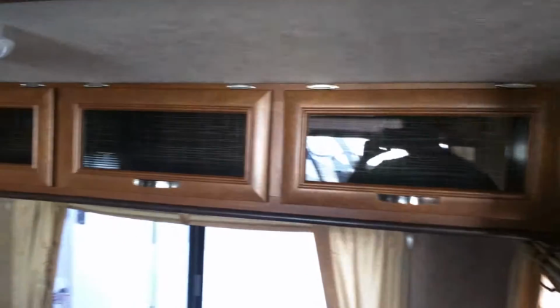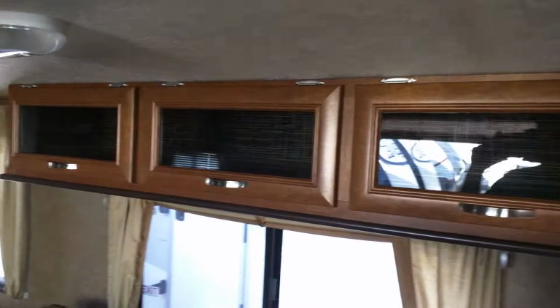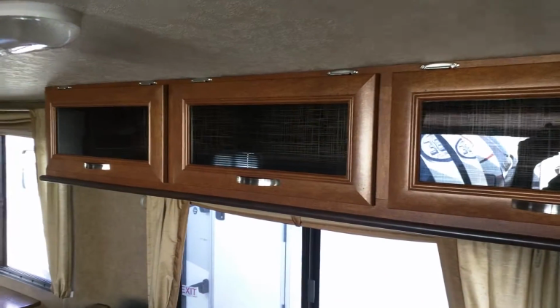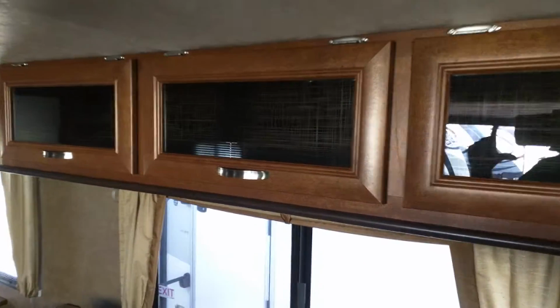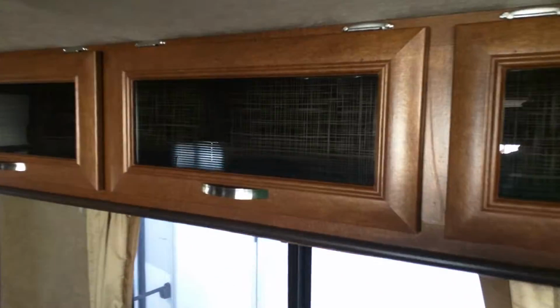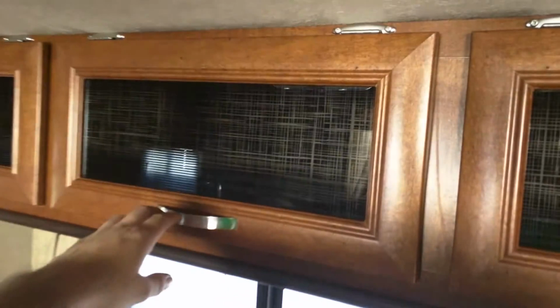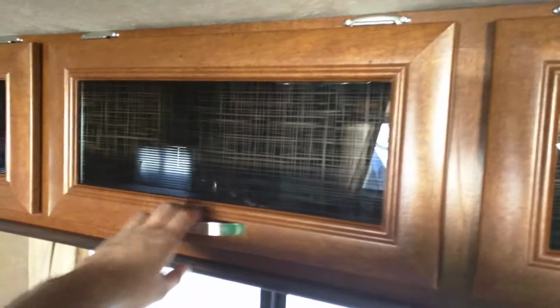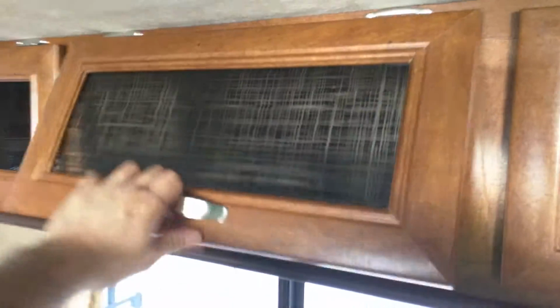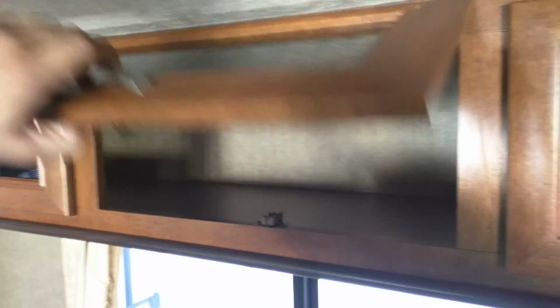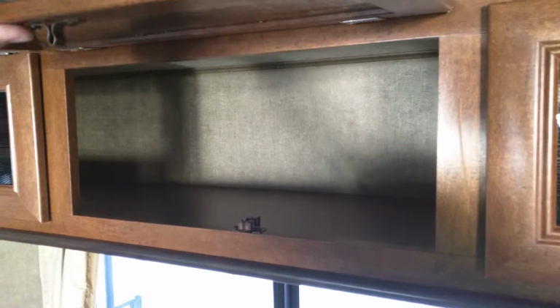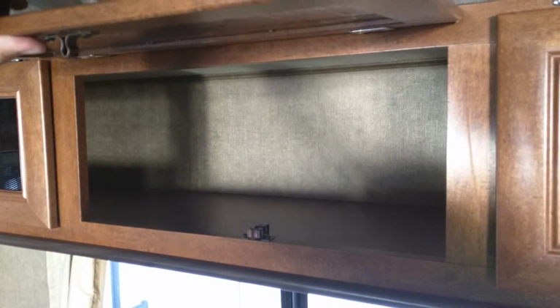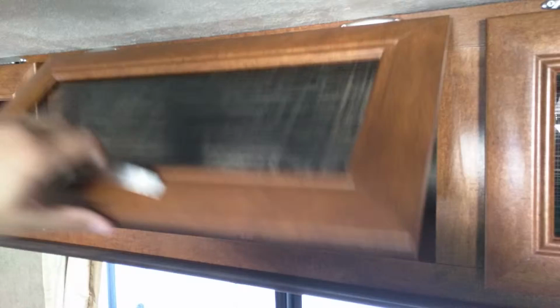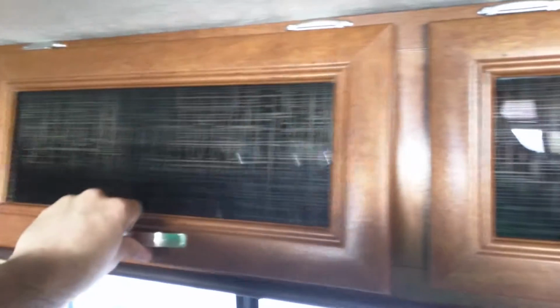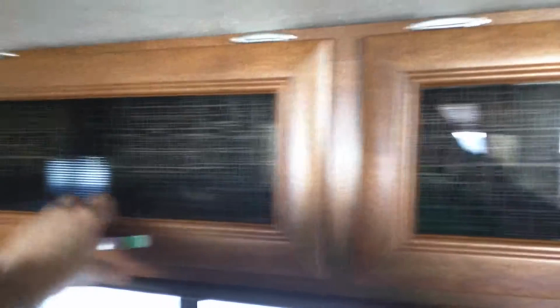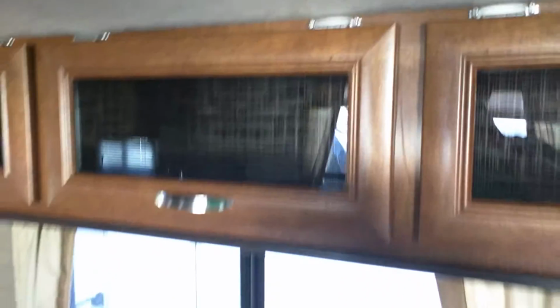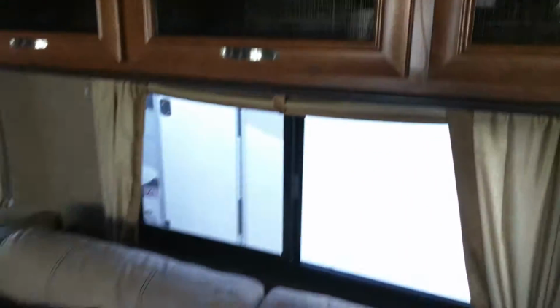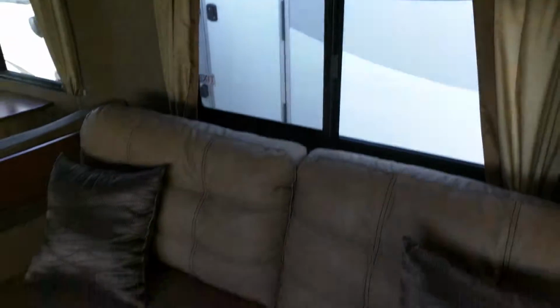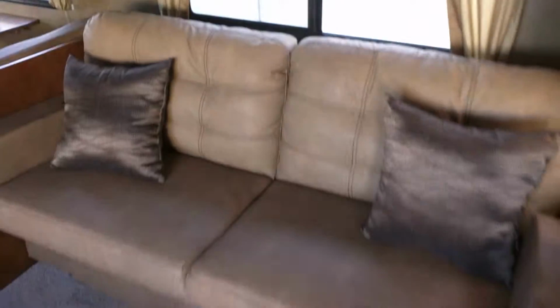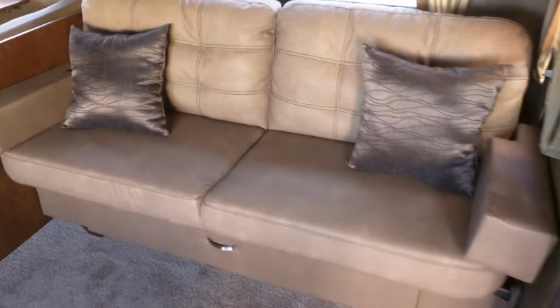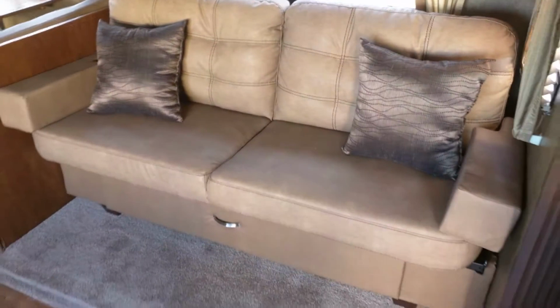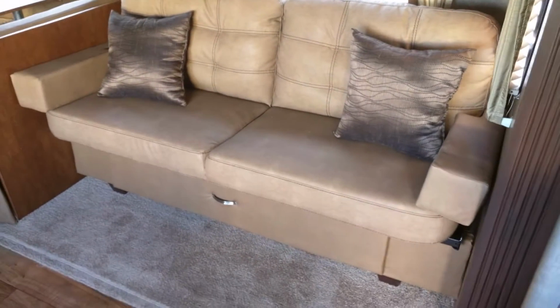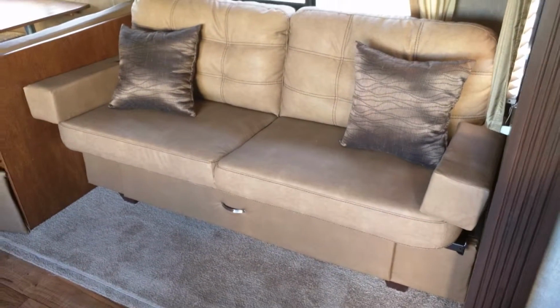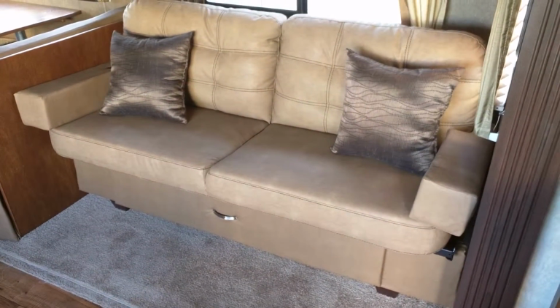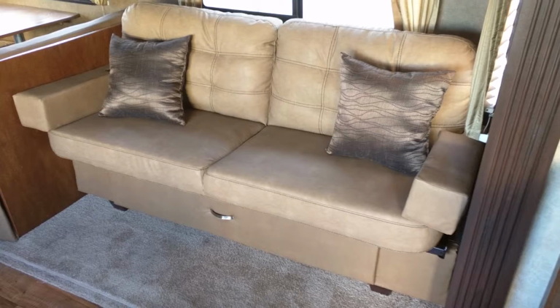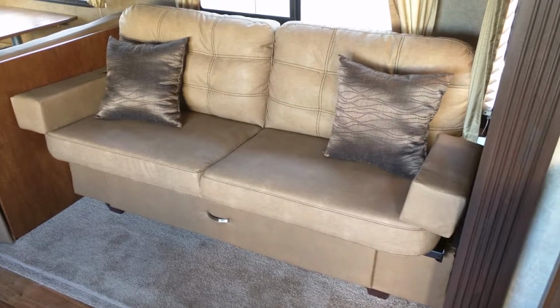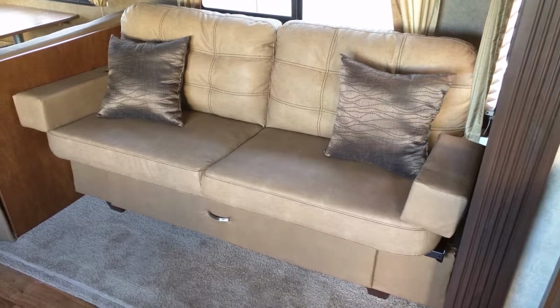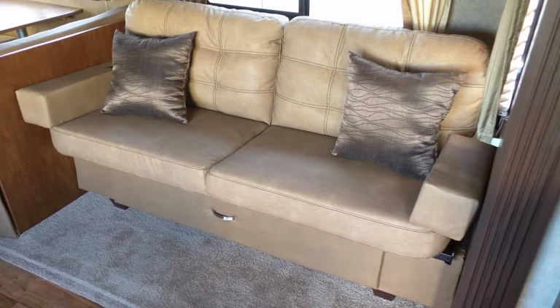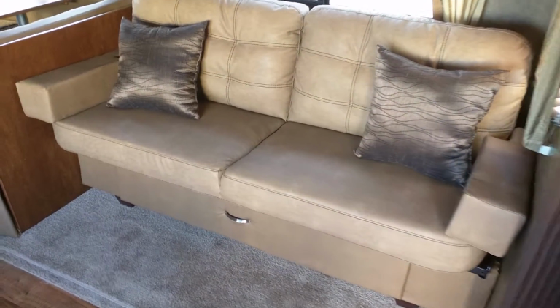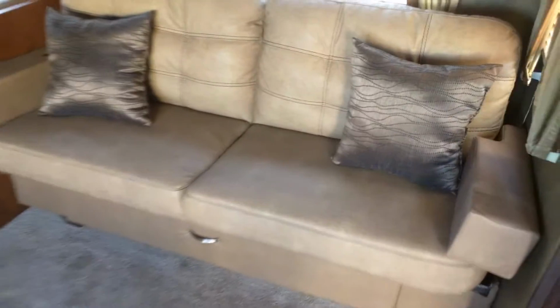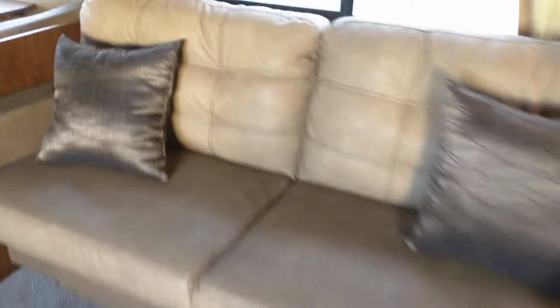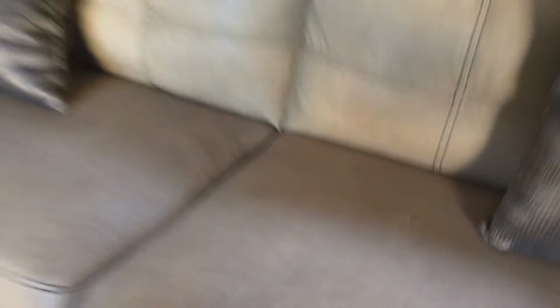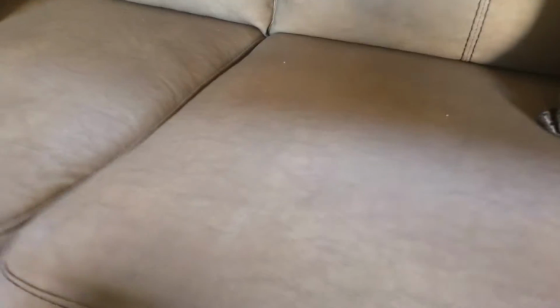Overhead storage — very nice thing to have, of course. And this big ol' leather sofa that will fold into a bed, with lots of storage underneath.